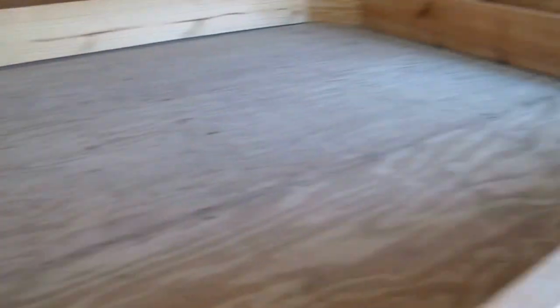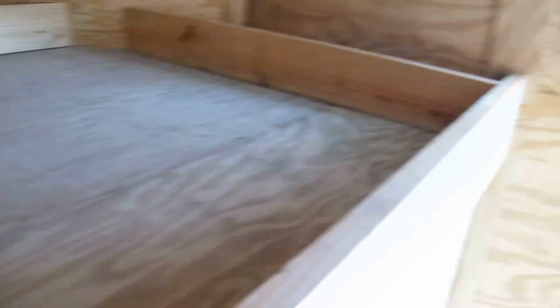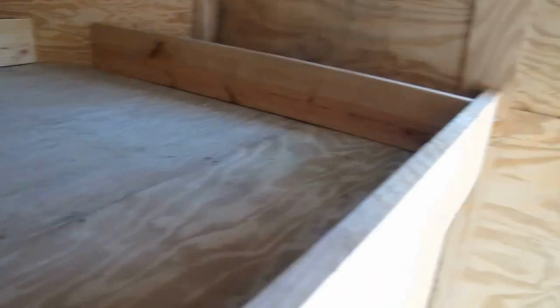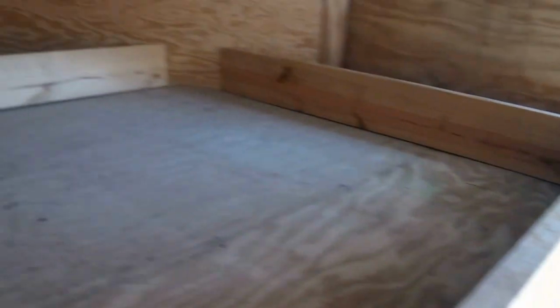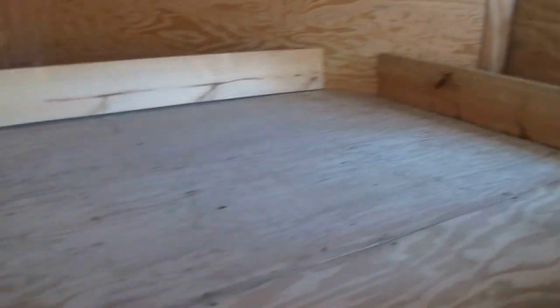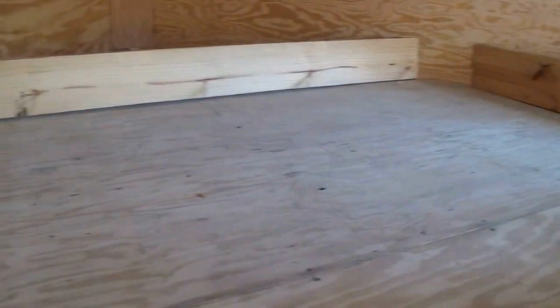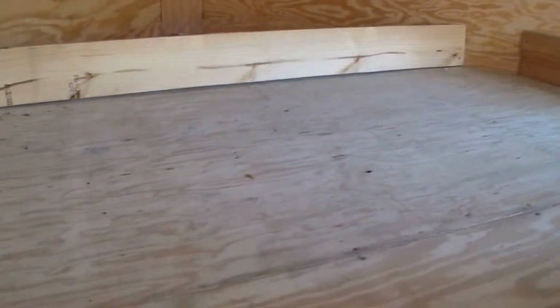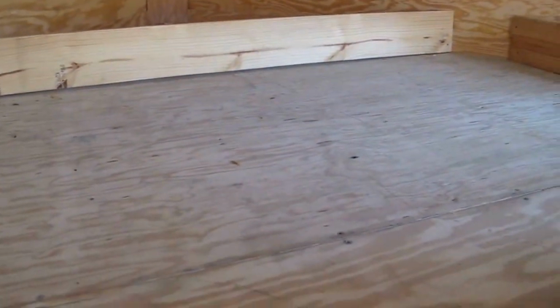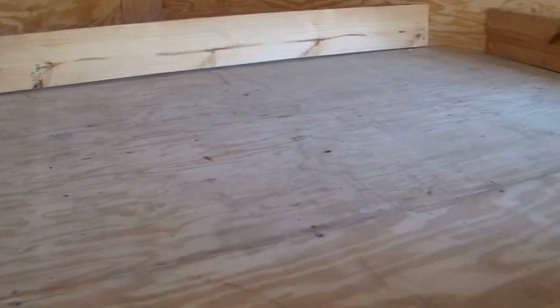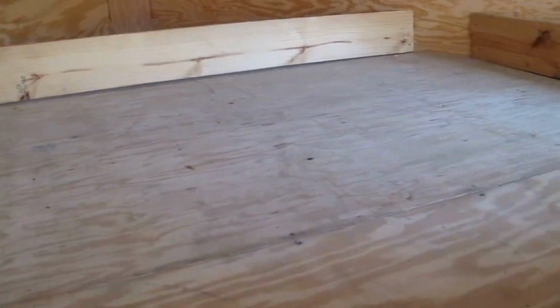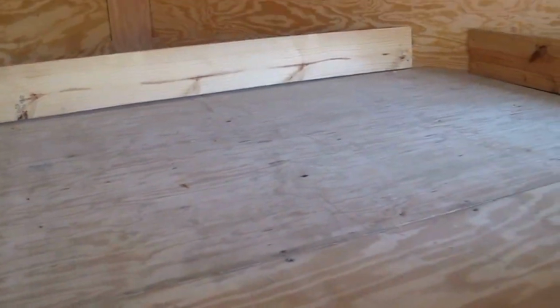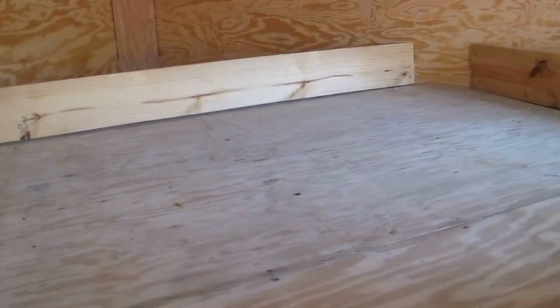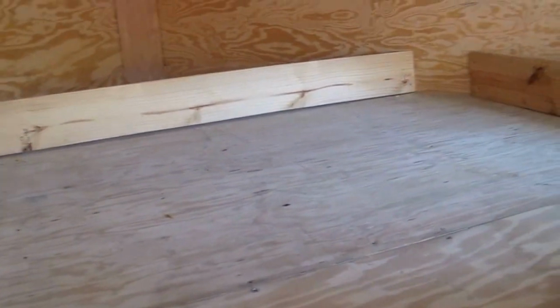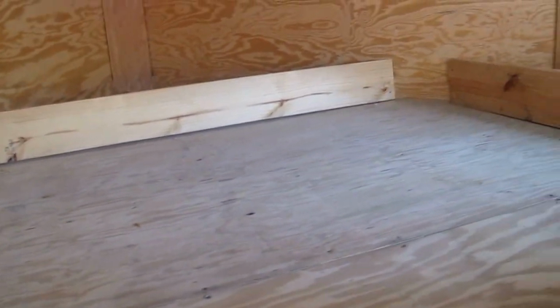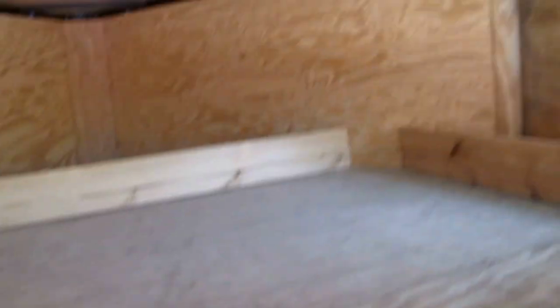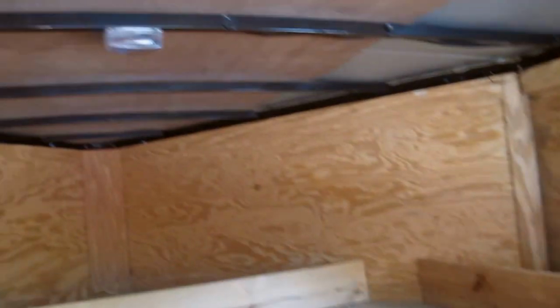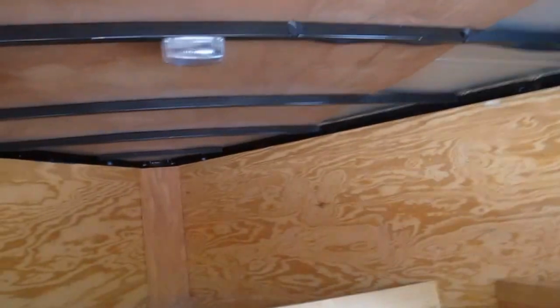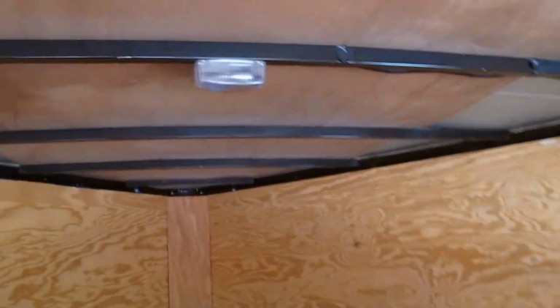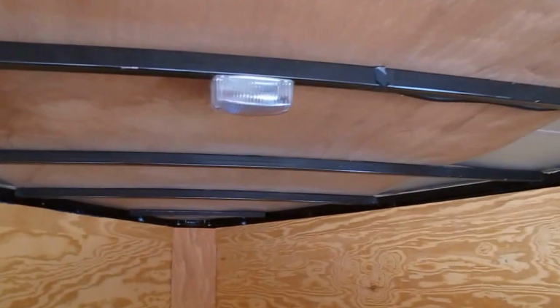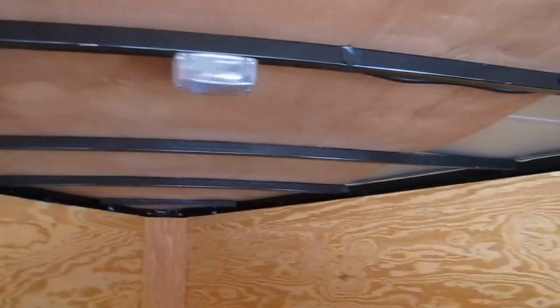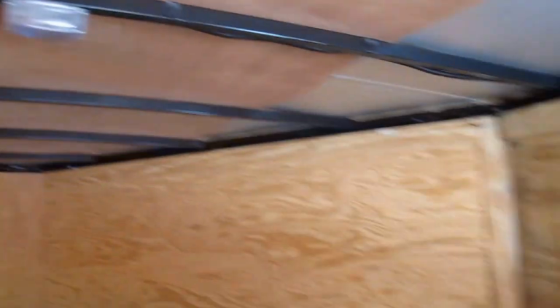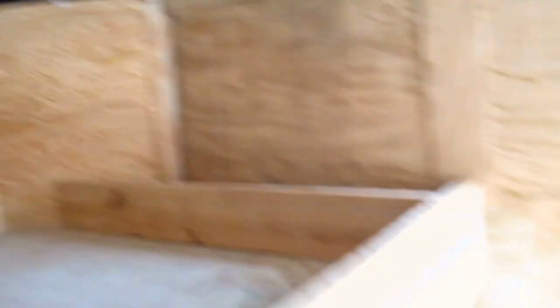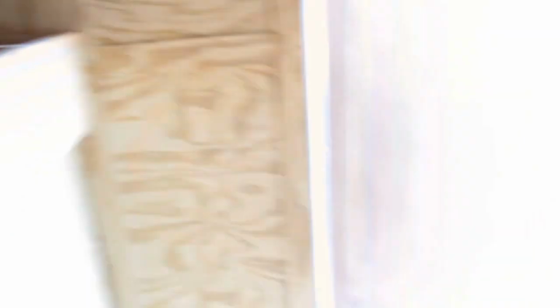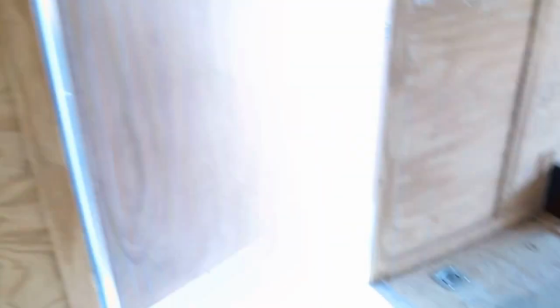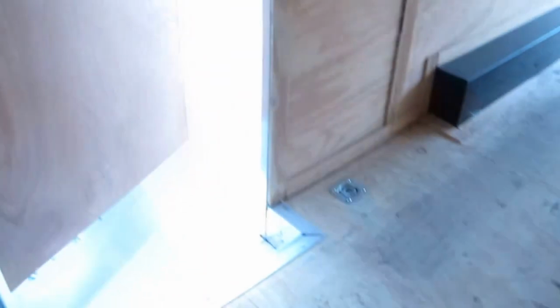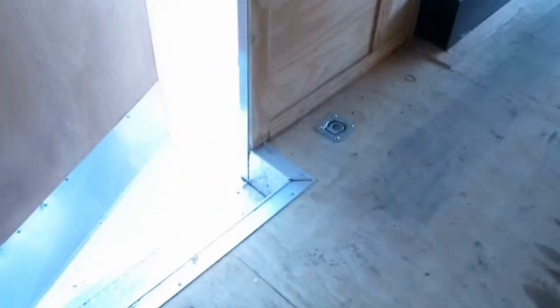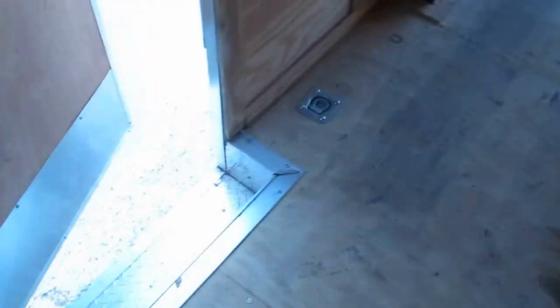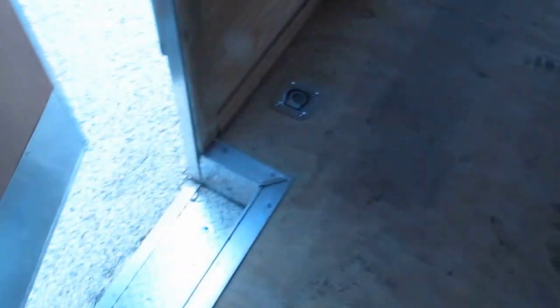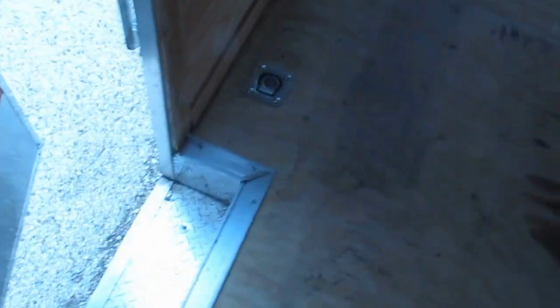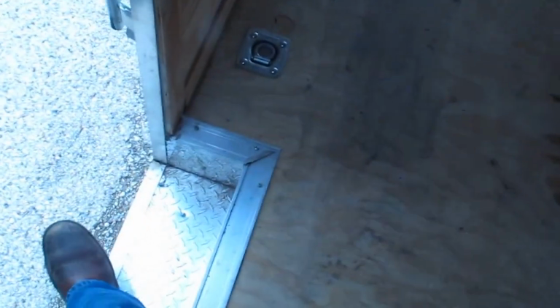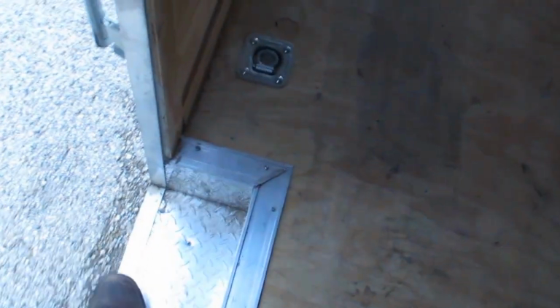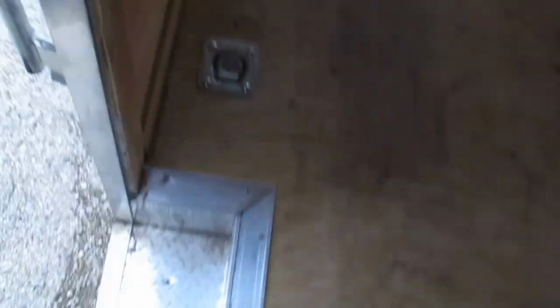Looks like they put some wood up here to hold some stuff, maybe a mattress. Got an overhead light. Got a side entry door with aluminum diamond plate step.